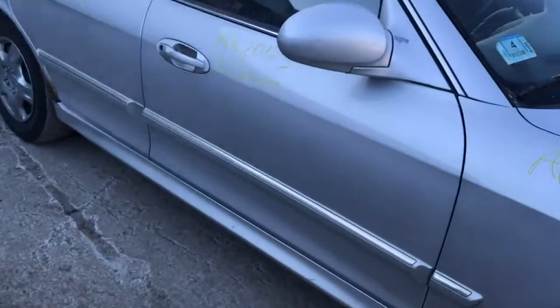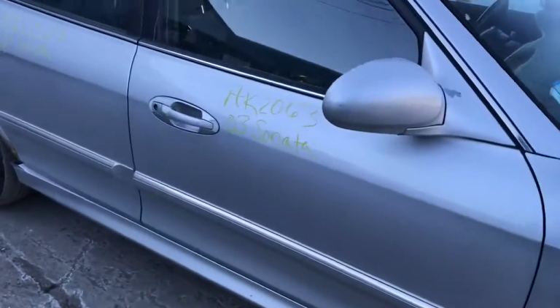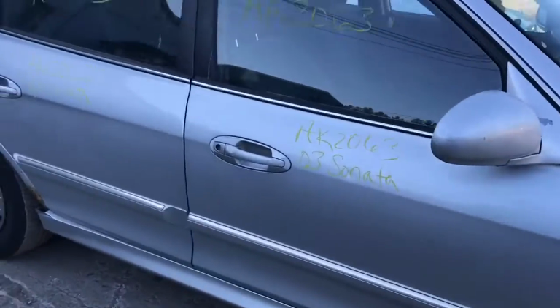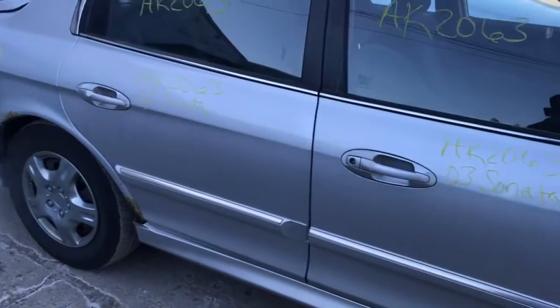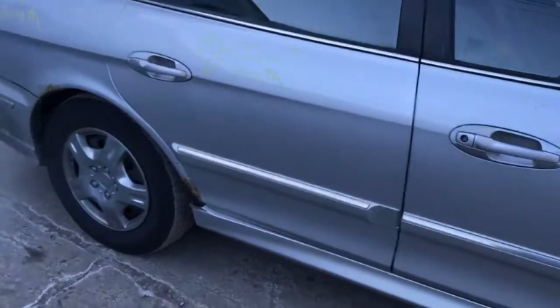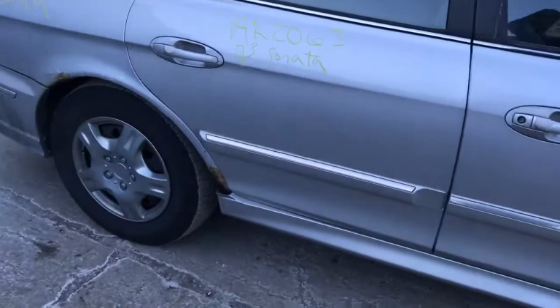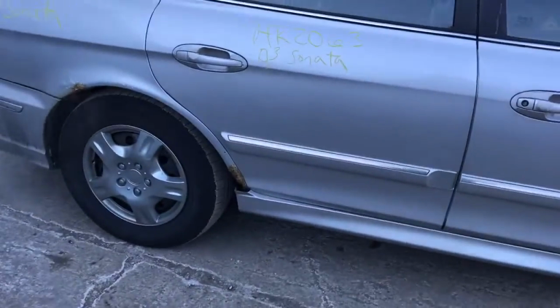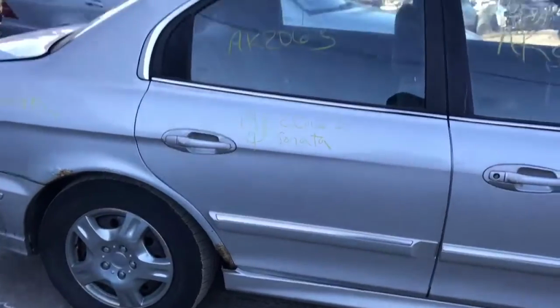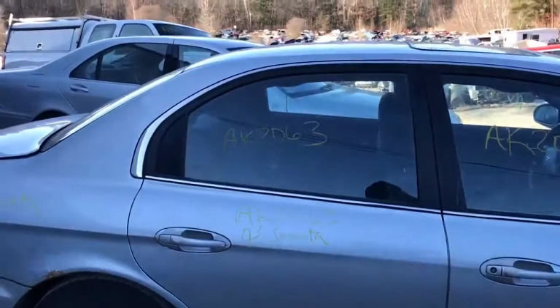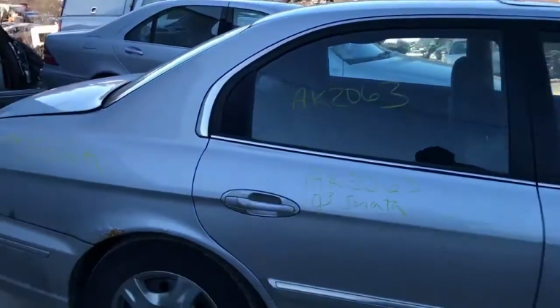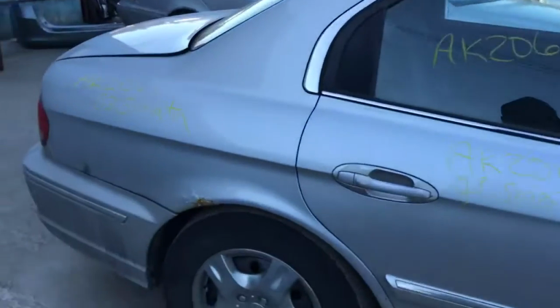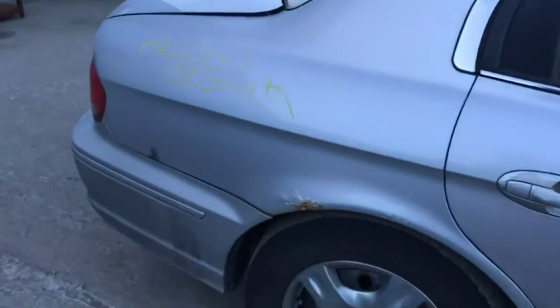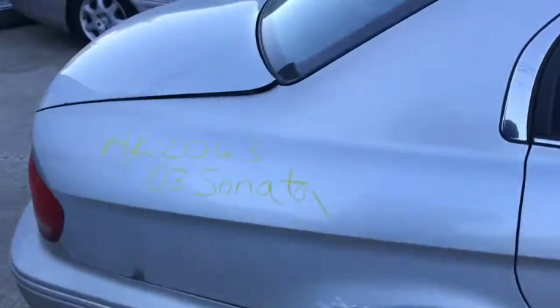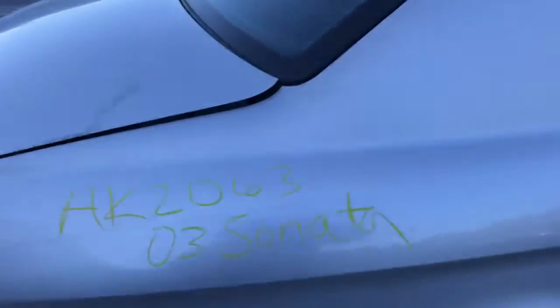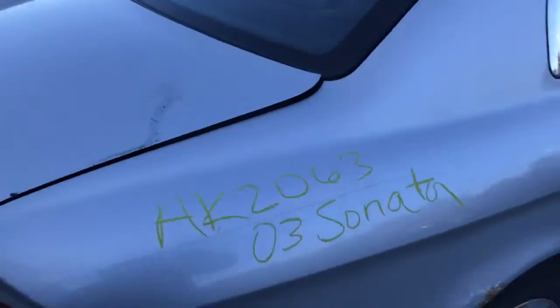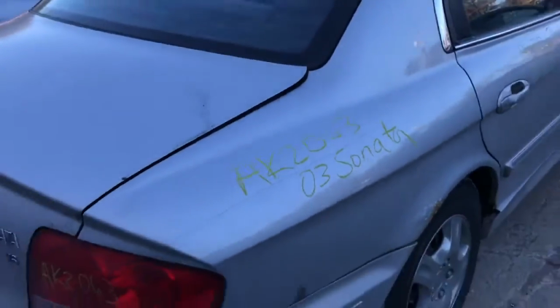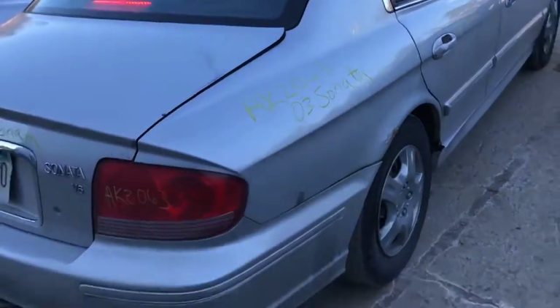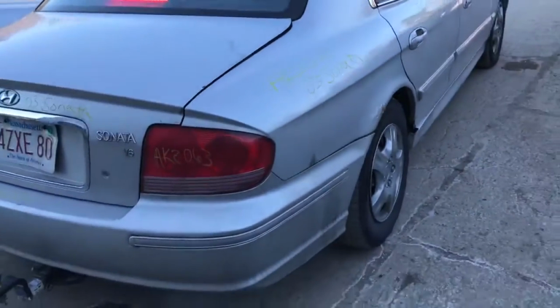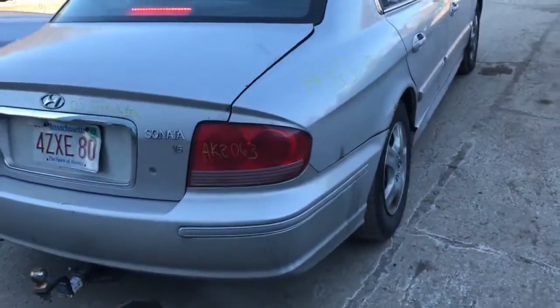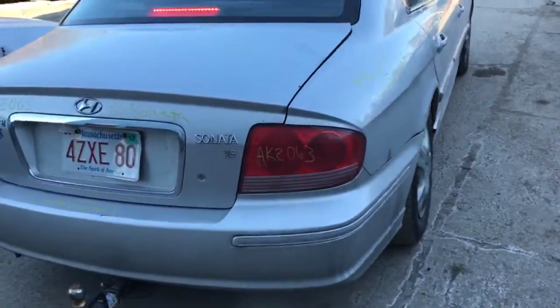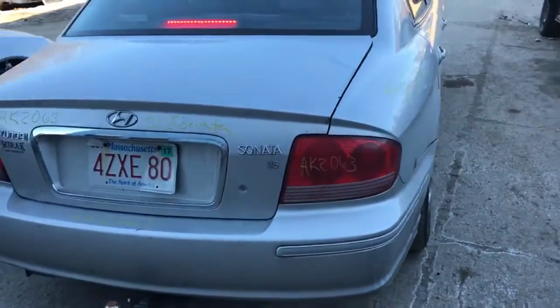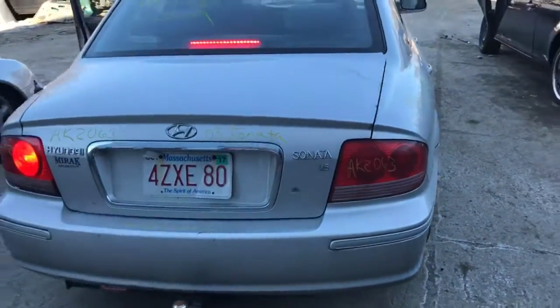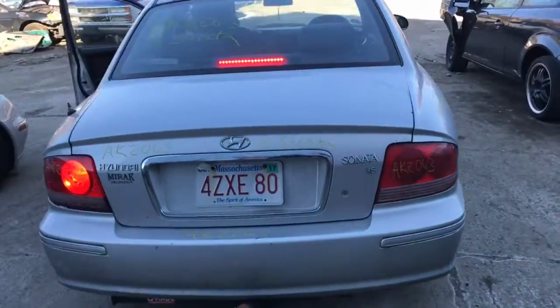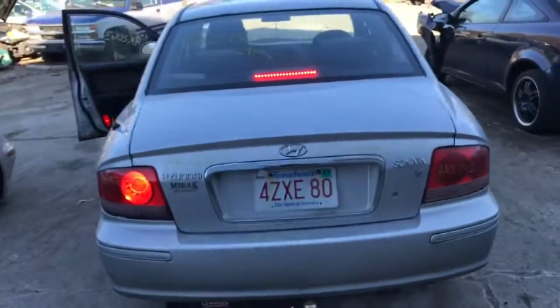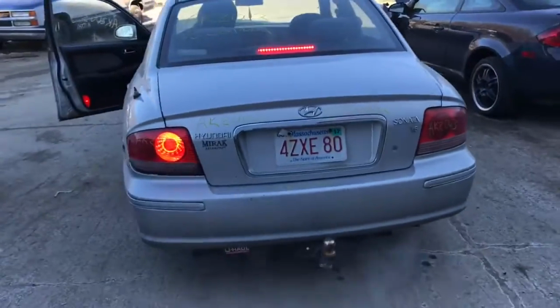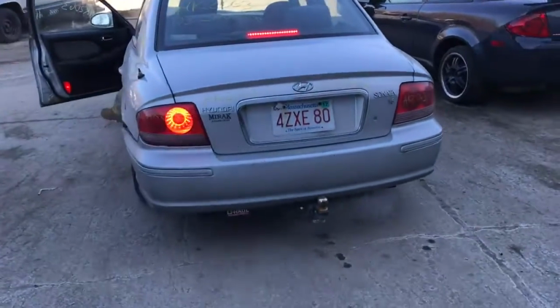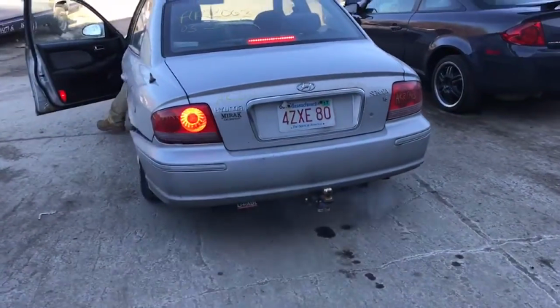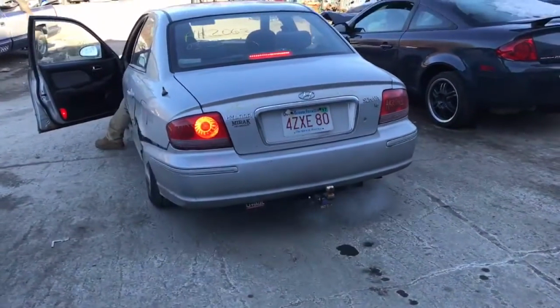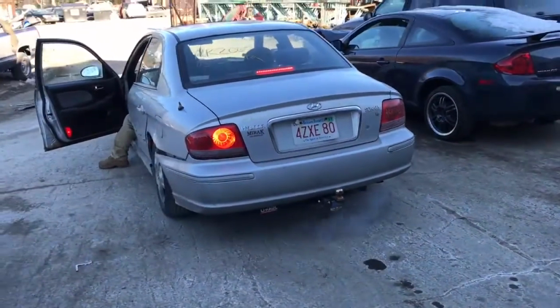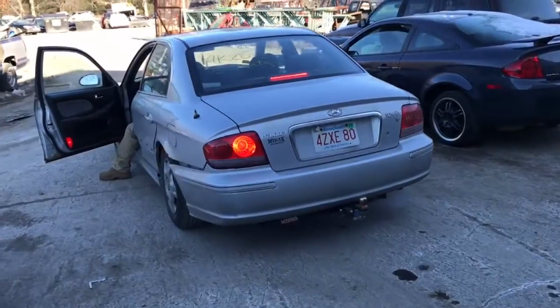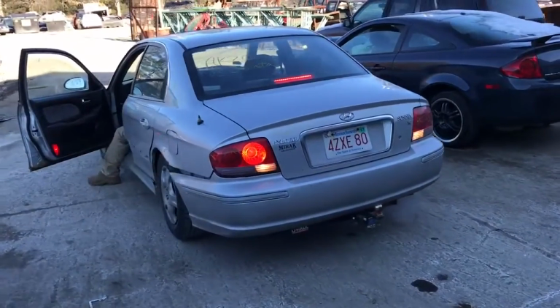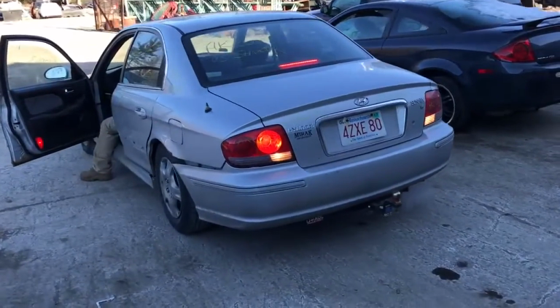Front door is okay. Rear door looks okay. Rear quarter panel is rotted. It's got a good taillight. Good taillight on this side.